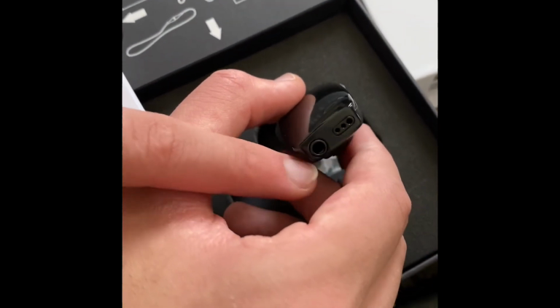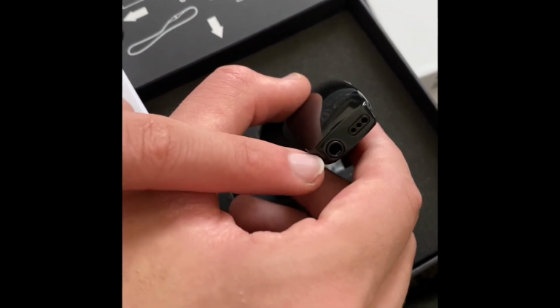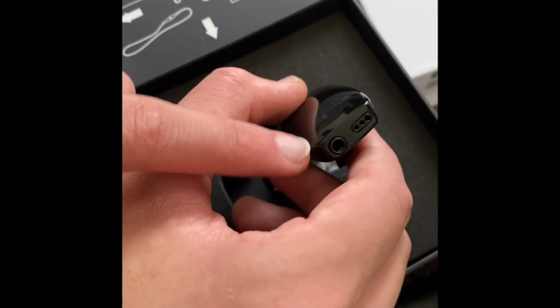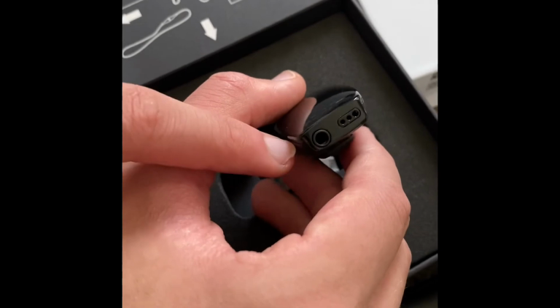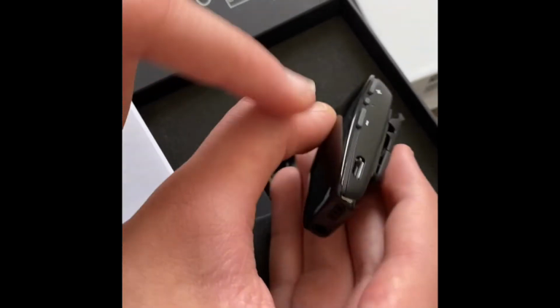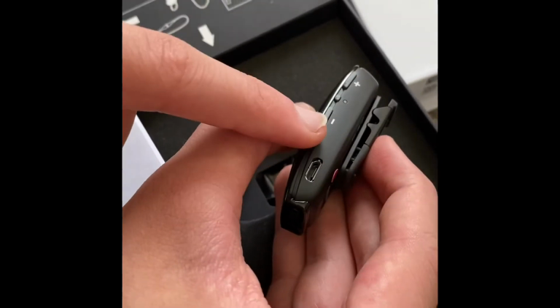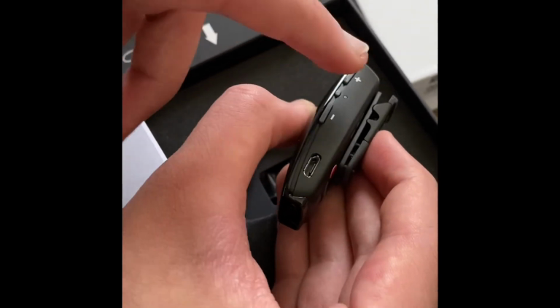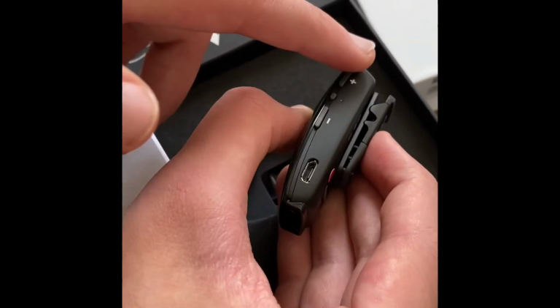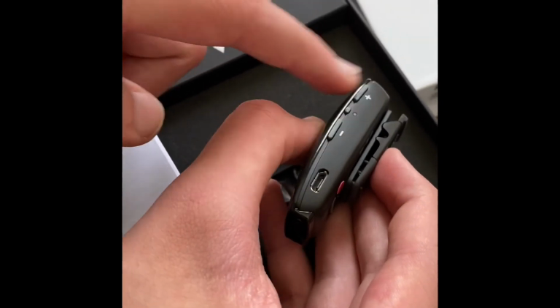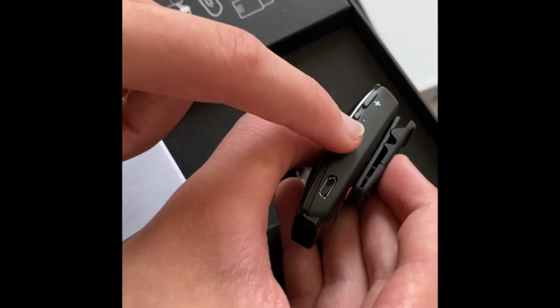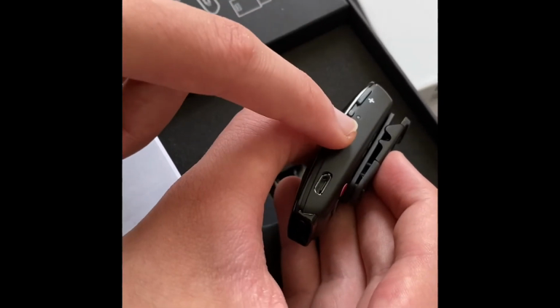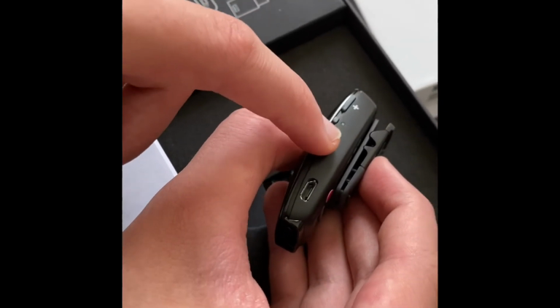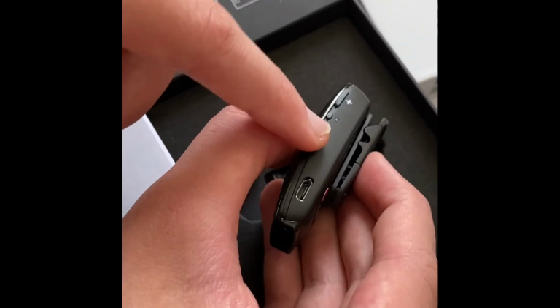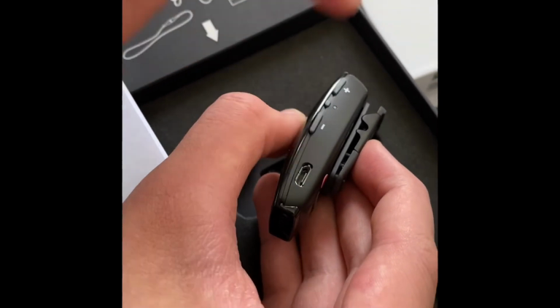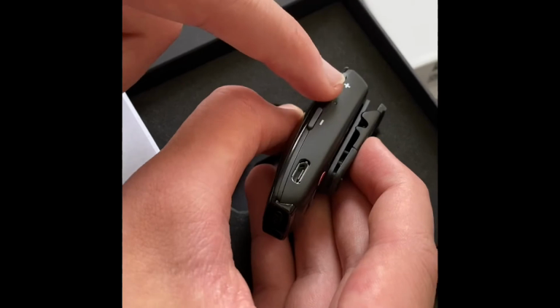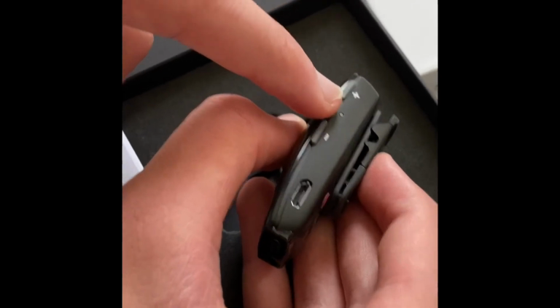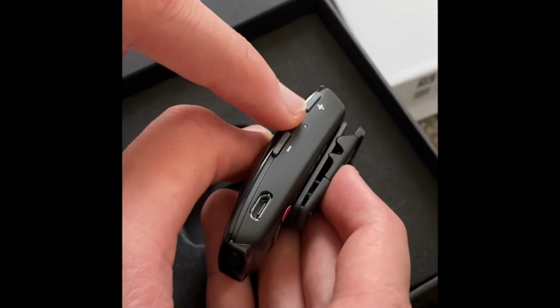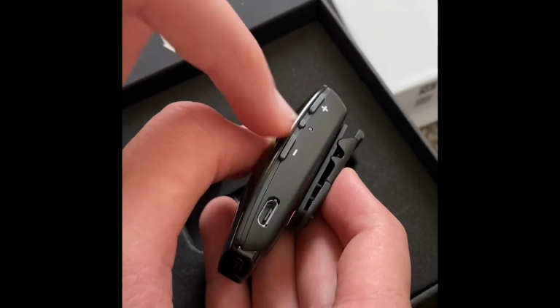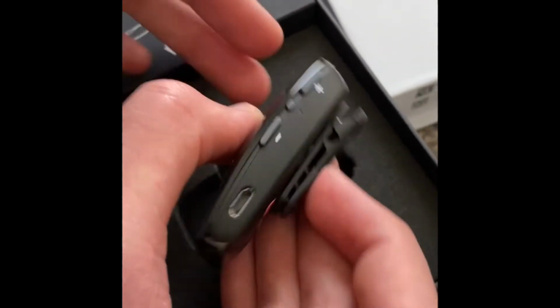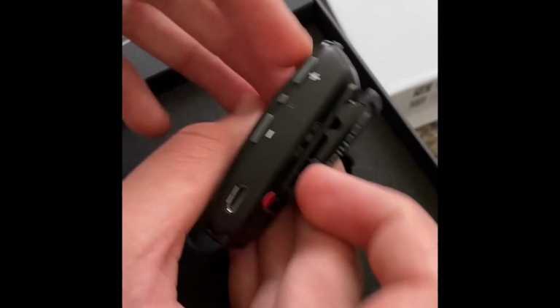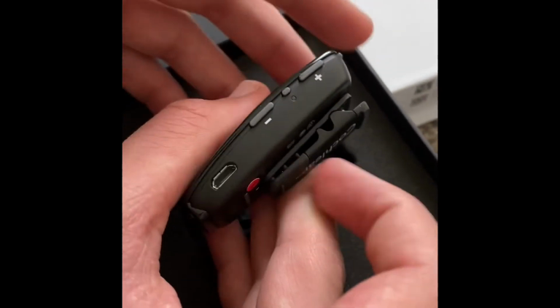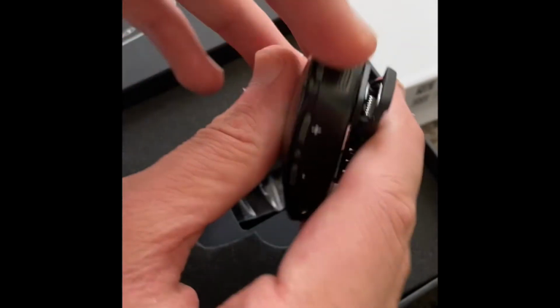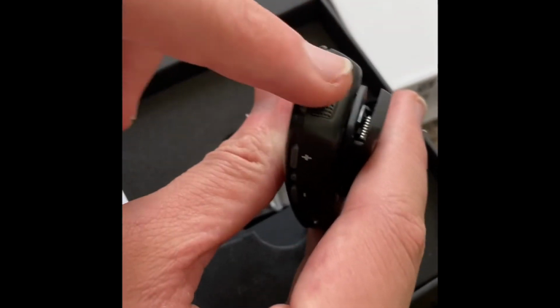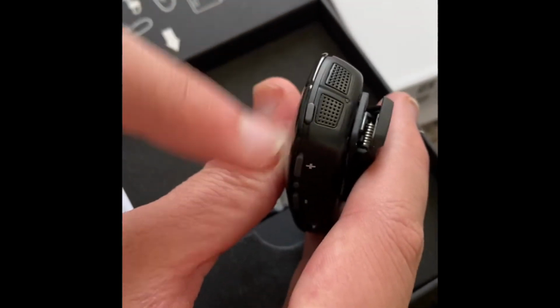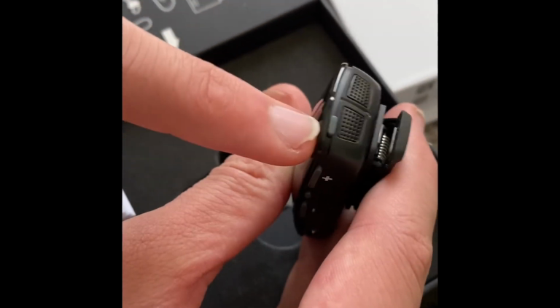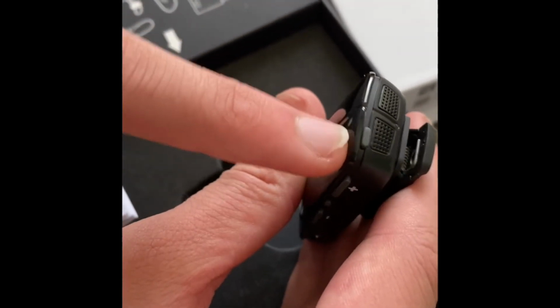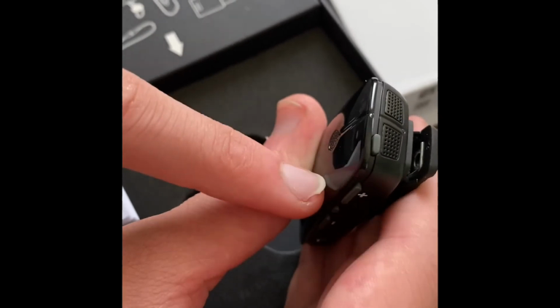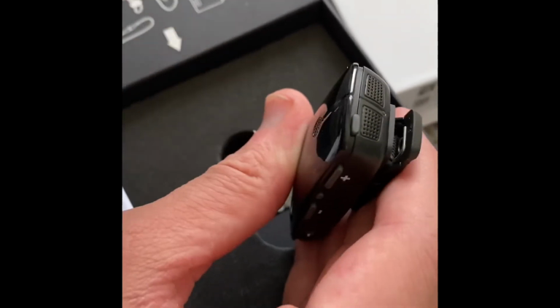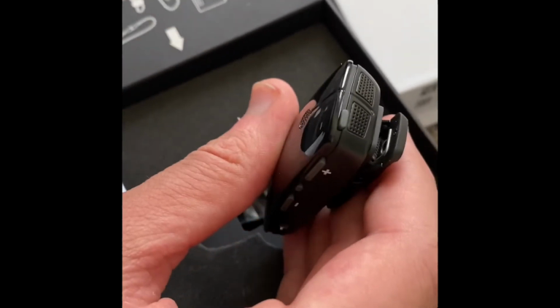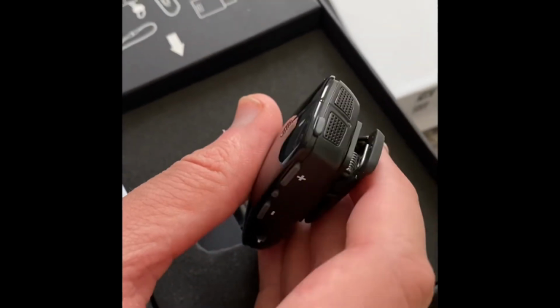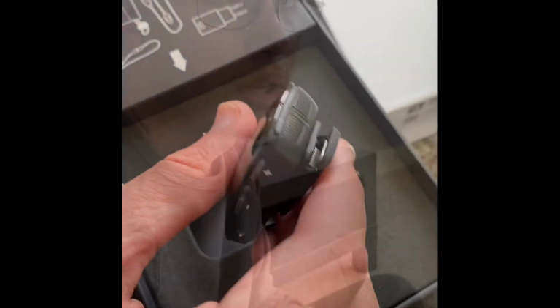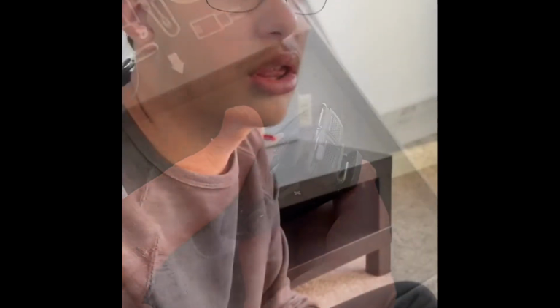Here are the volume up and down buttons. This is the mute button and this is the on/off button.